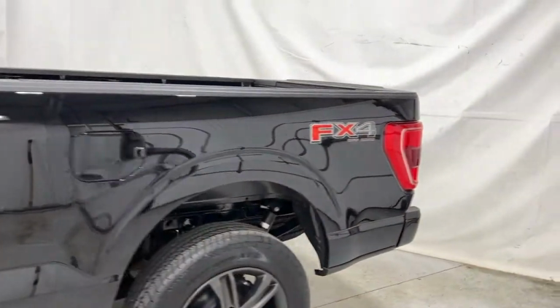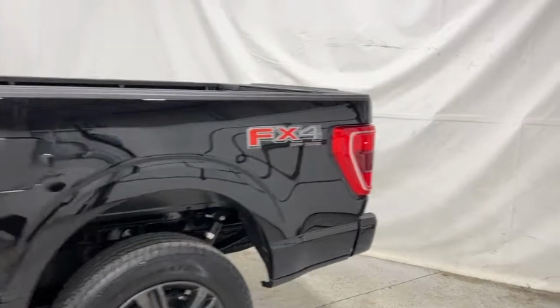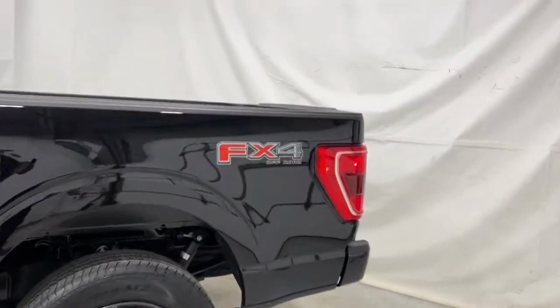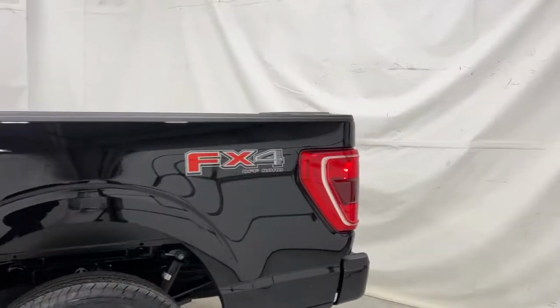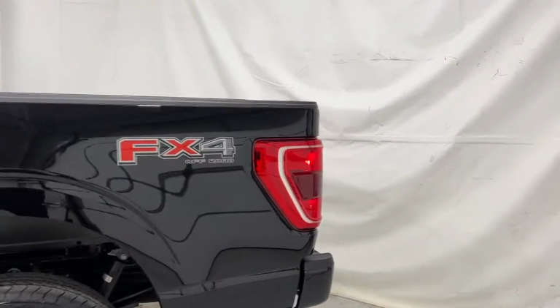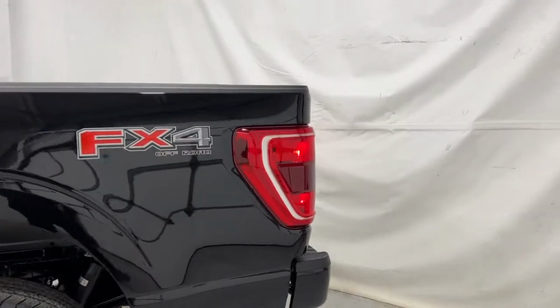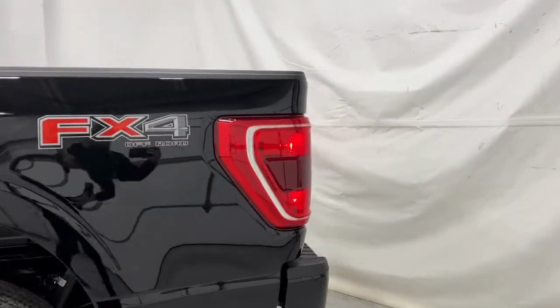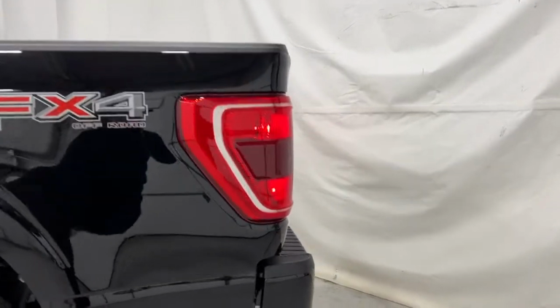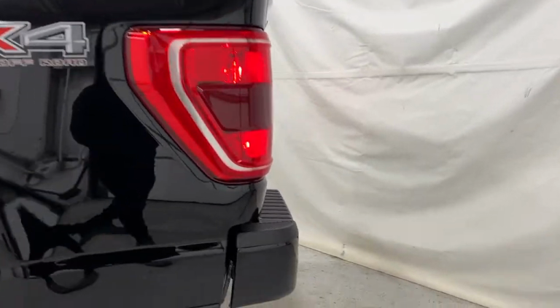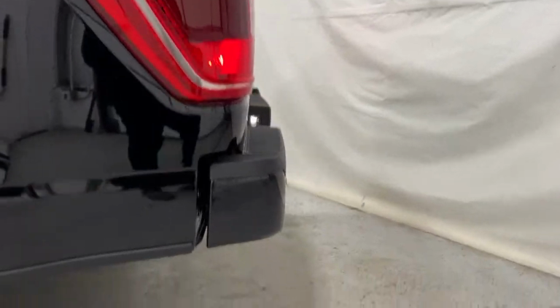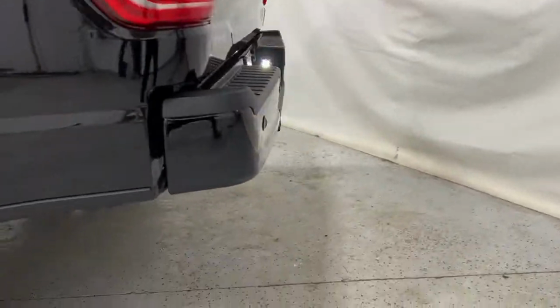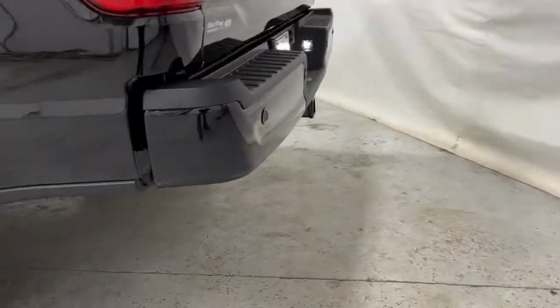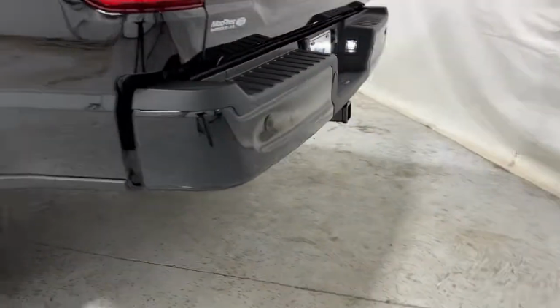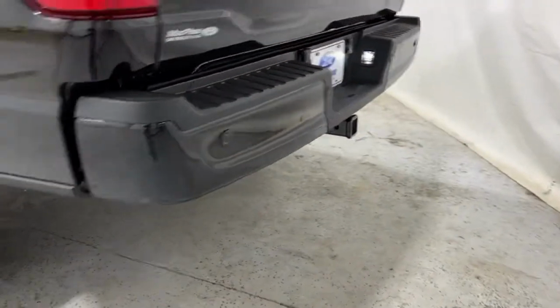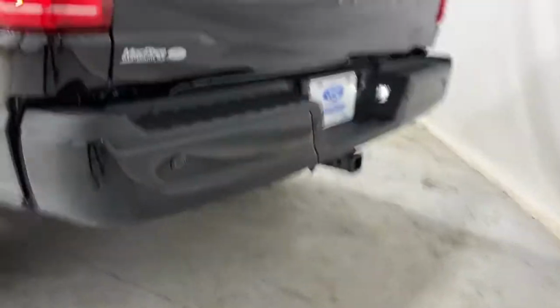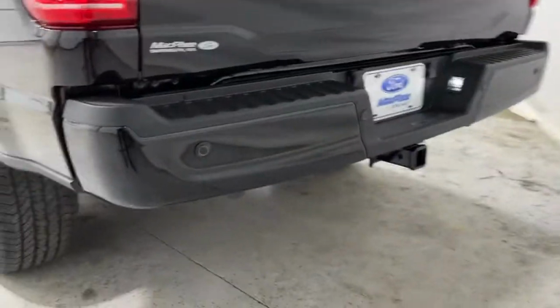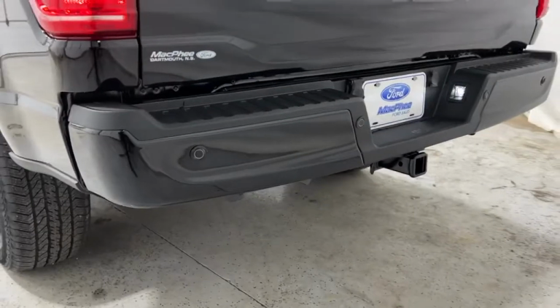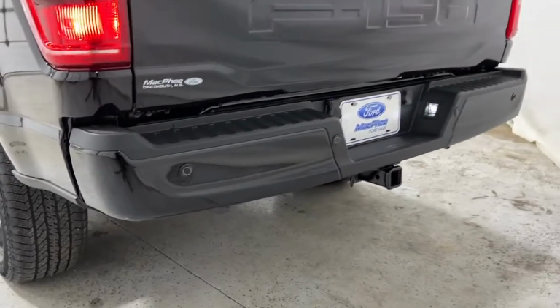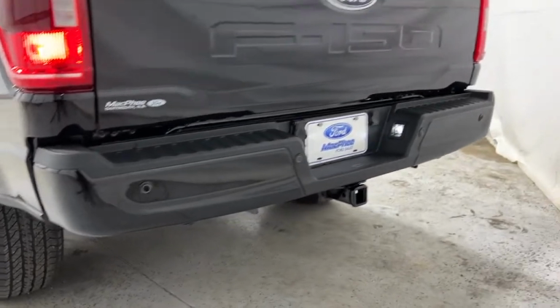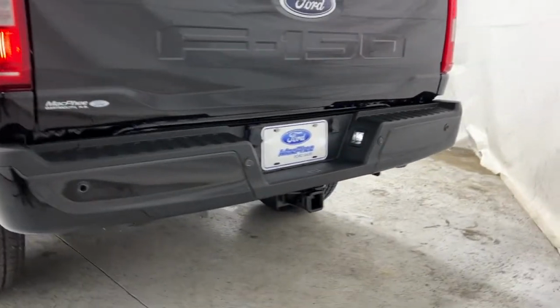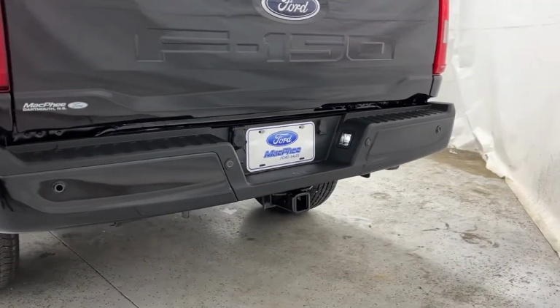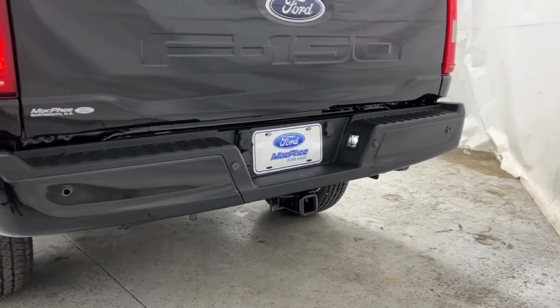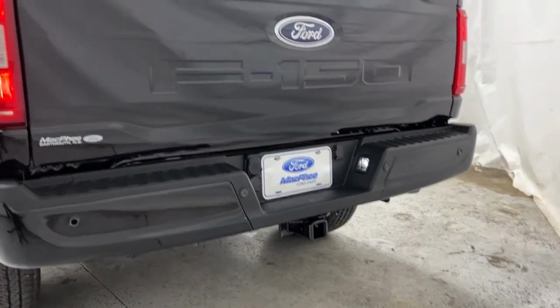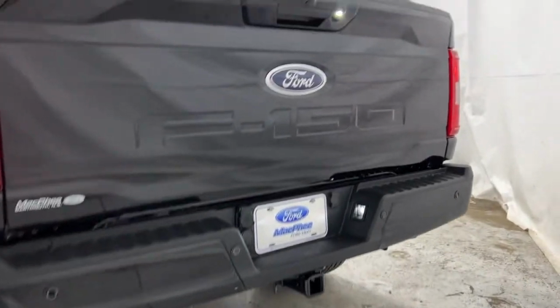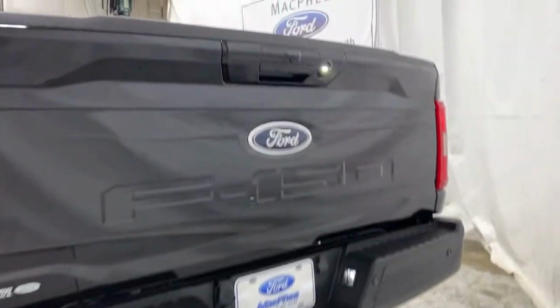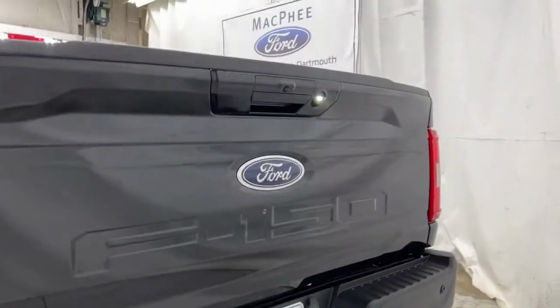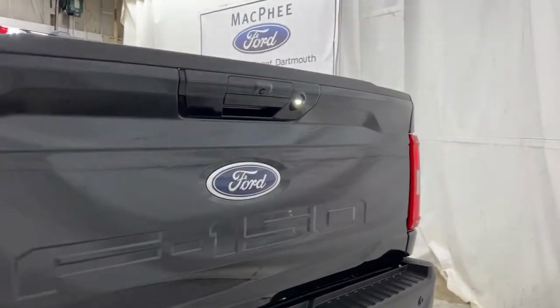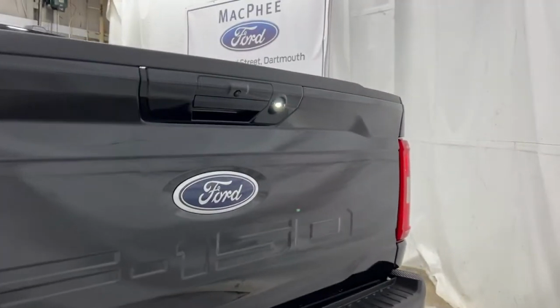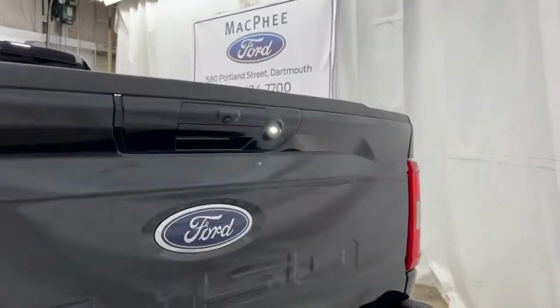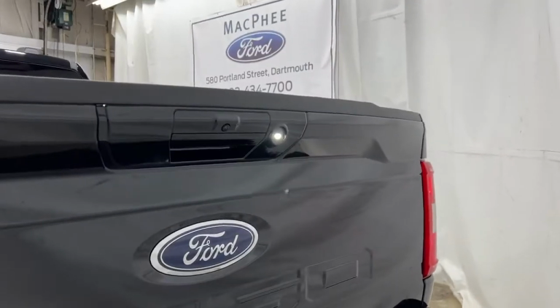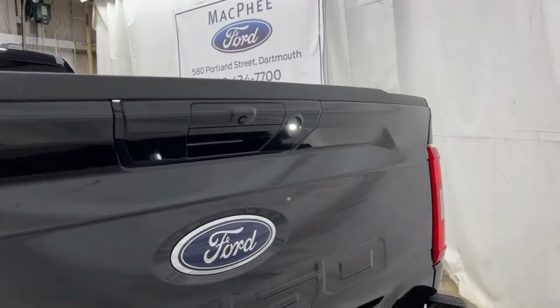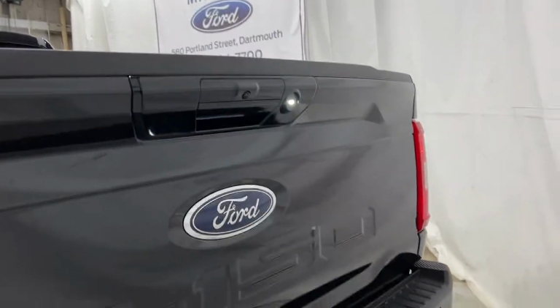Going towards the back of the F-150, you do have the FX4 off-road badge. You have your paint-matched rear black bumper with rear park sensors, trailer hitch, and then your backup camera and rear zone lighting right above the Ford logo.